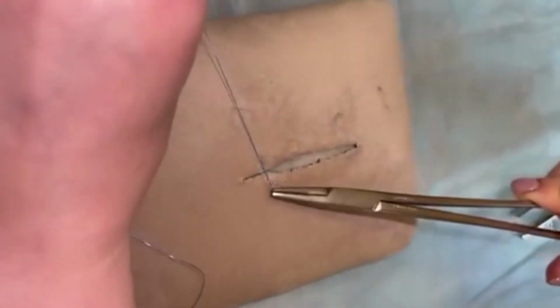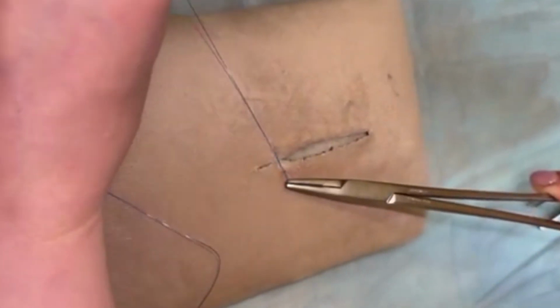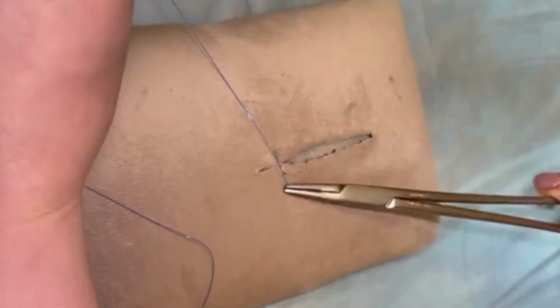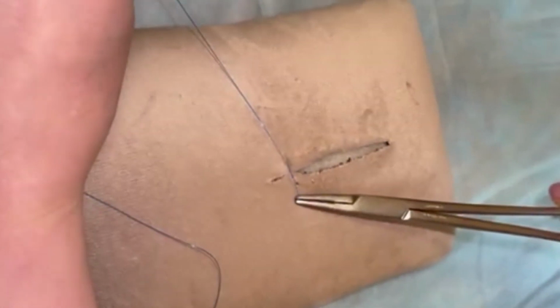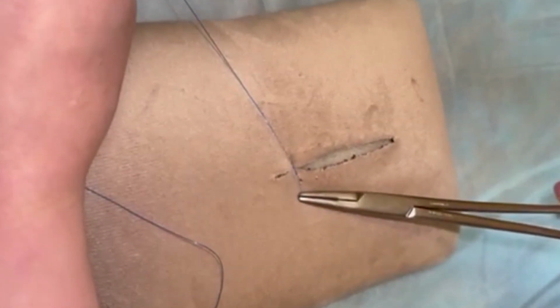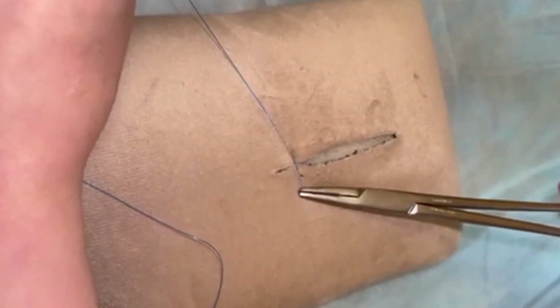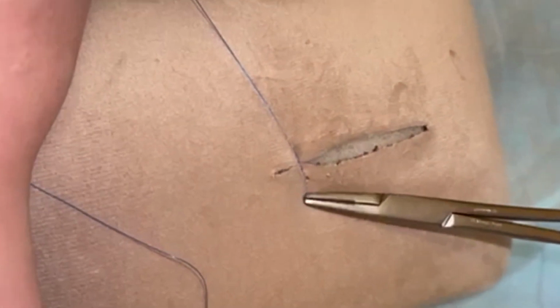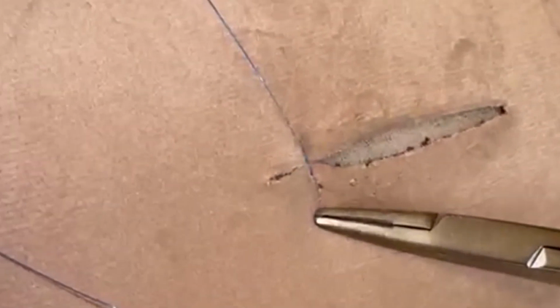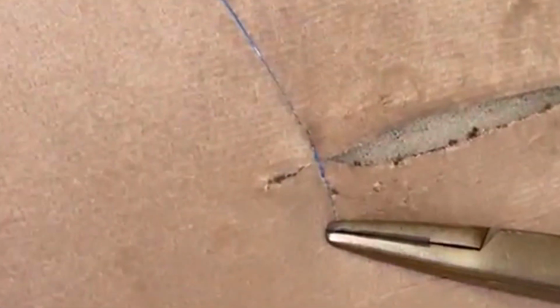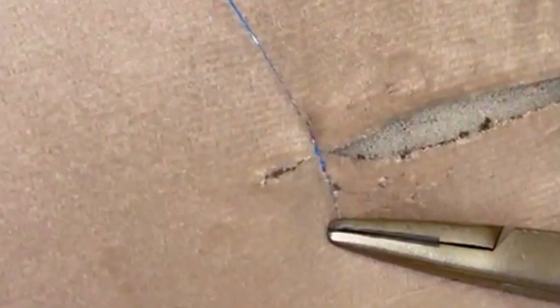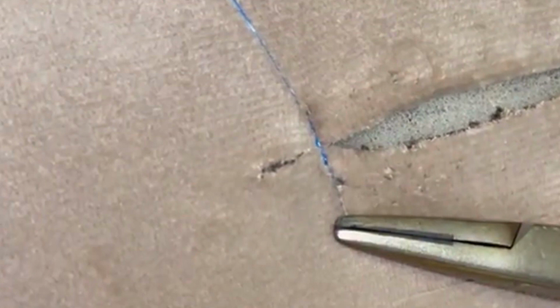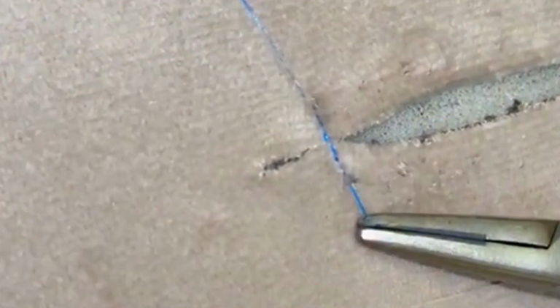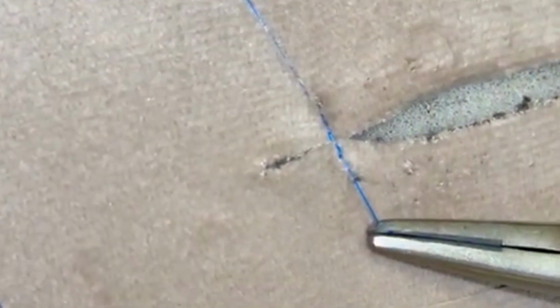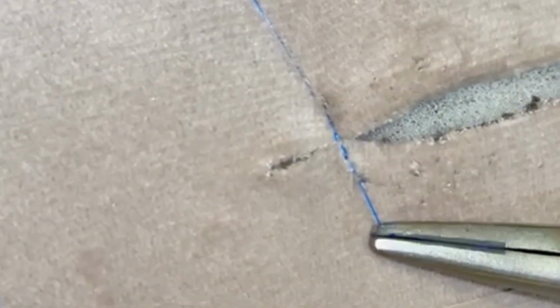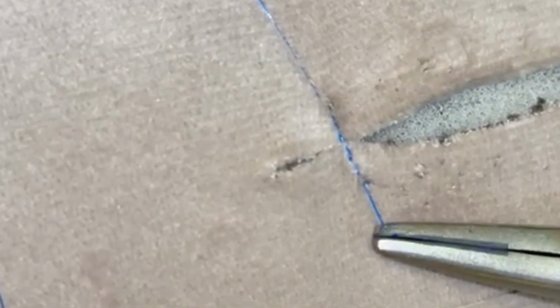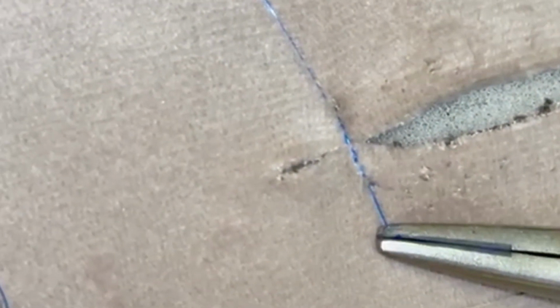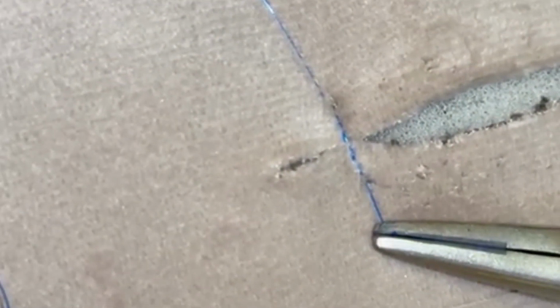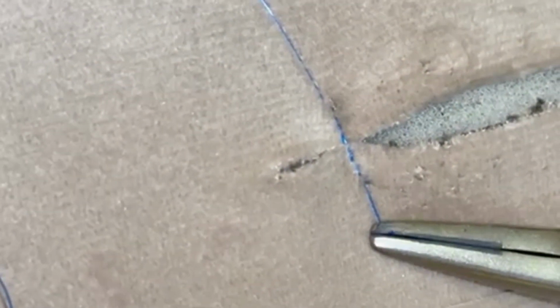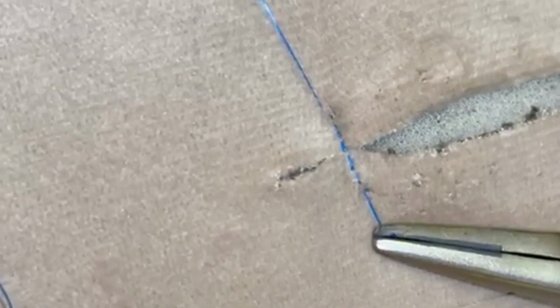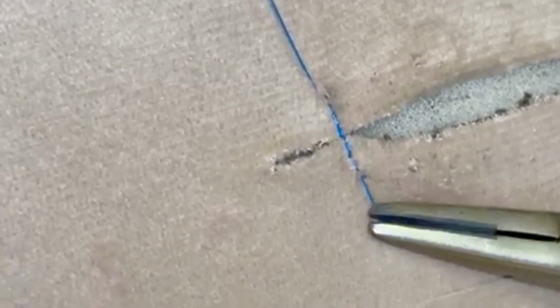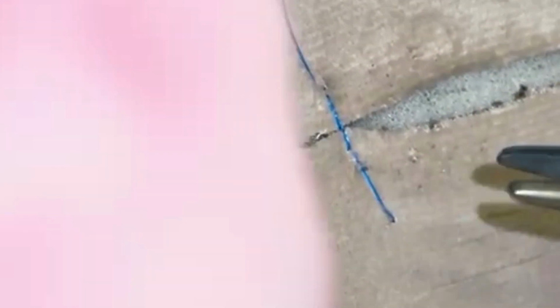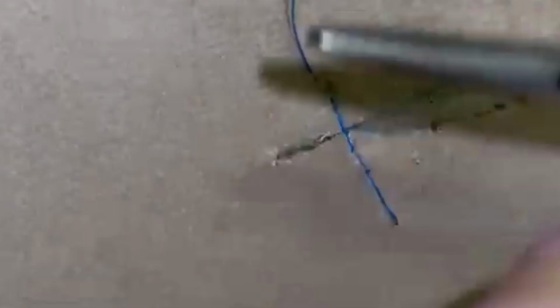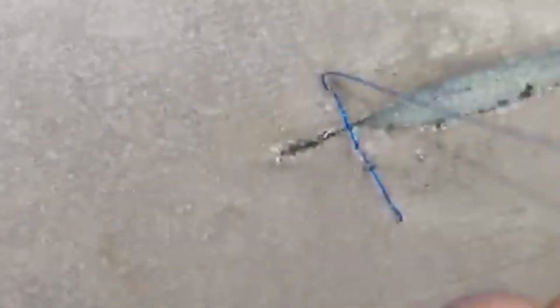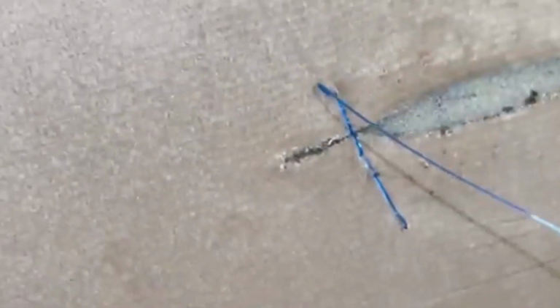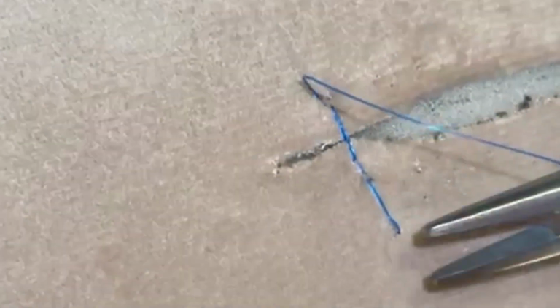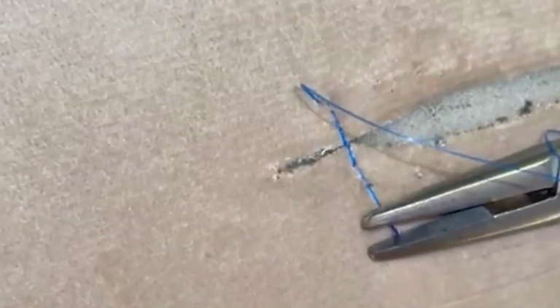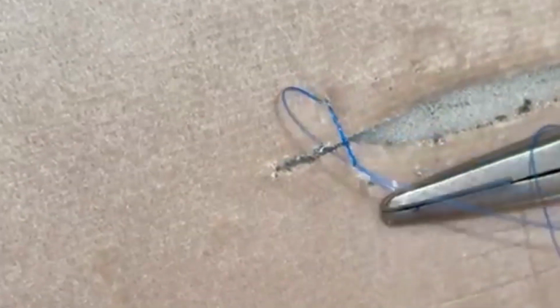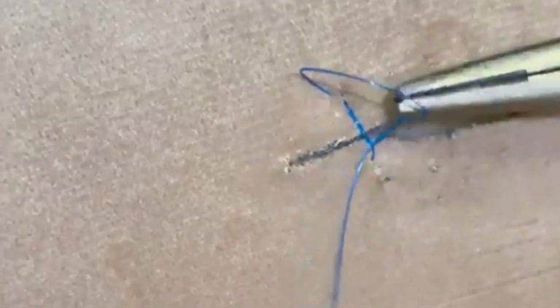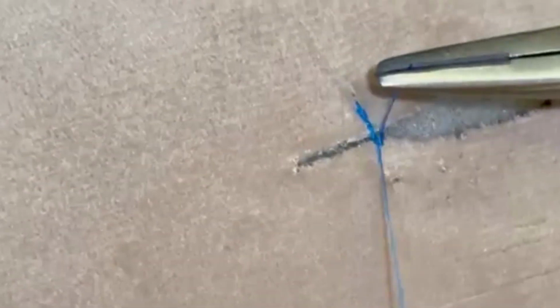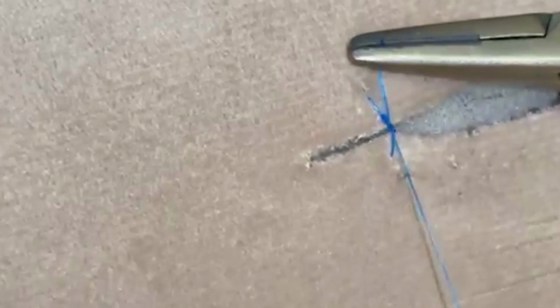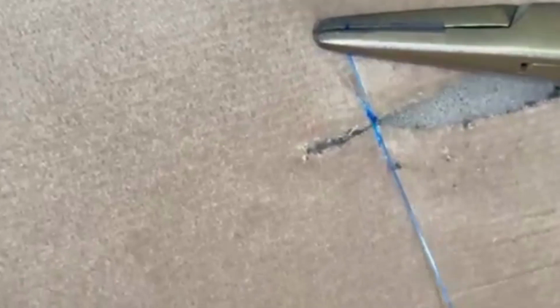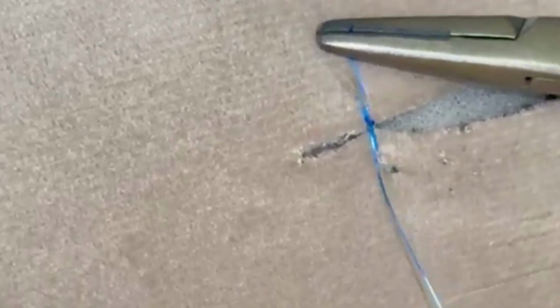Then after, tense the needle holder and lower the forearm knot on the wound edges.